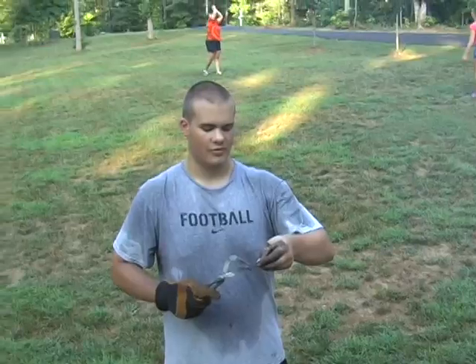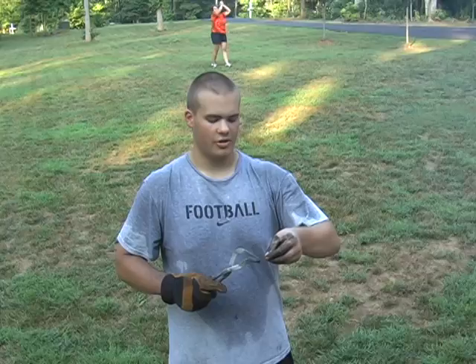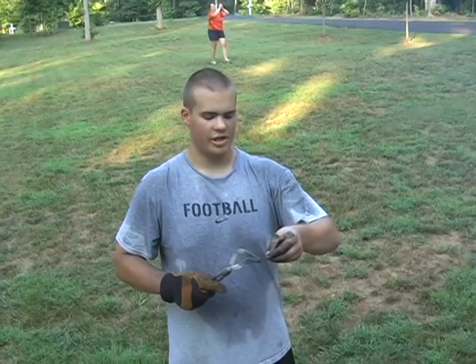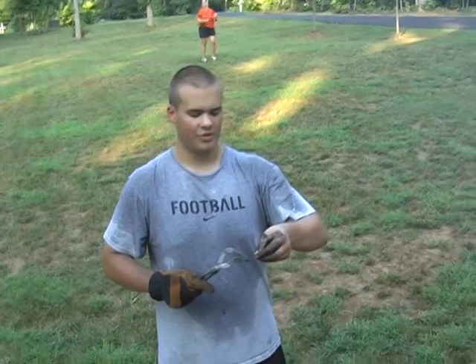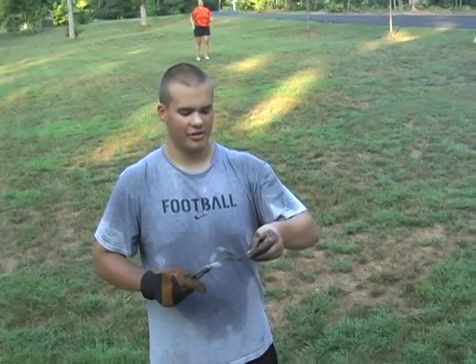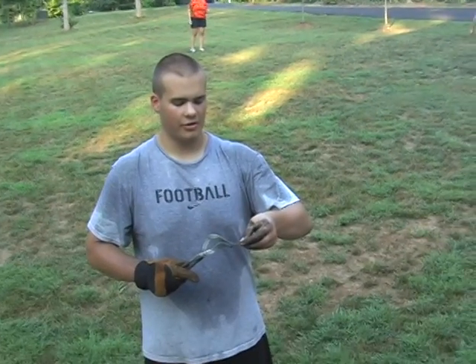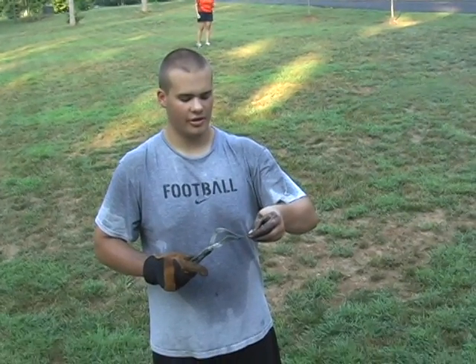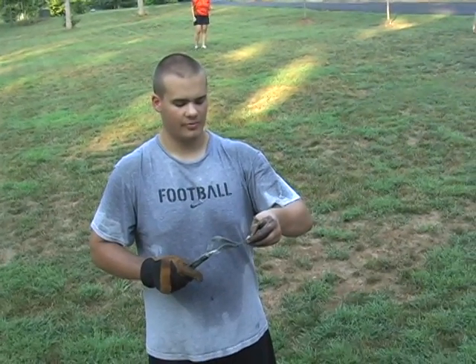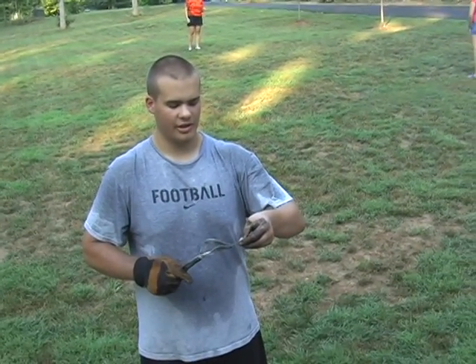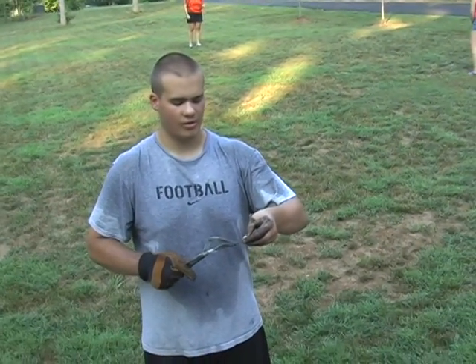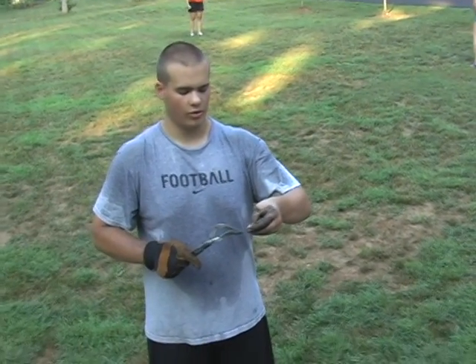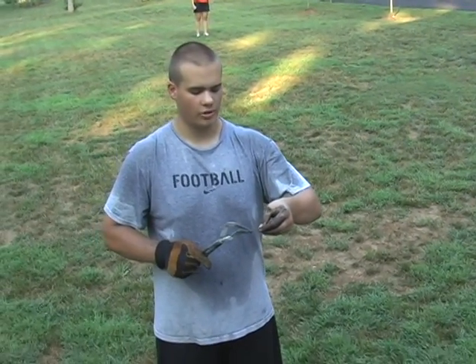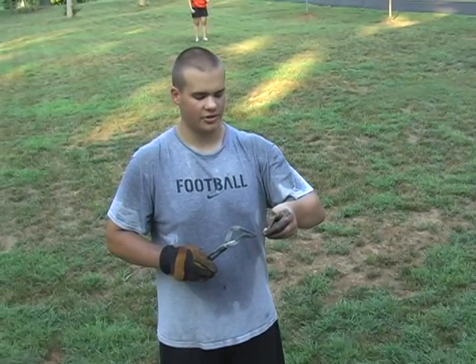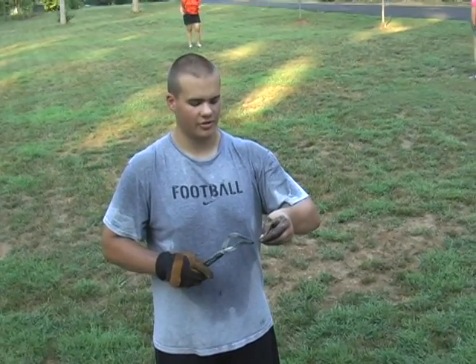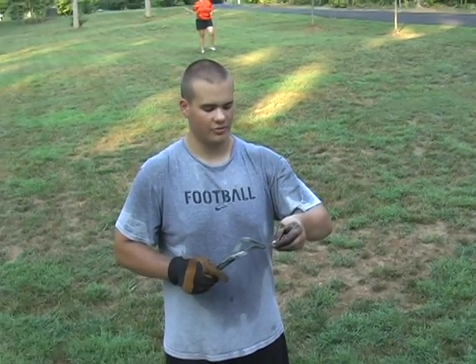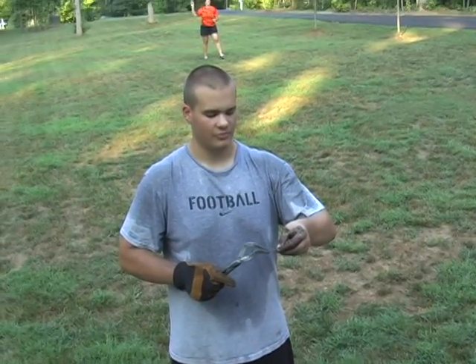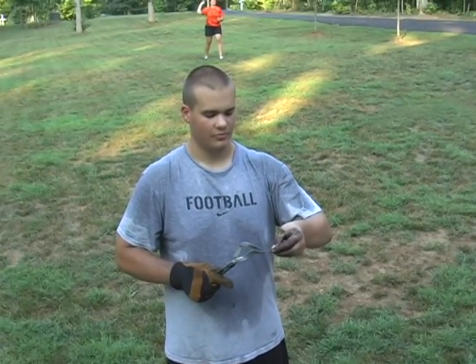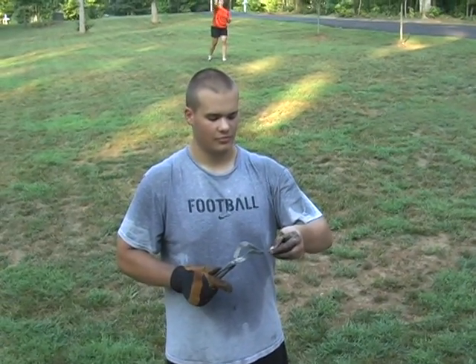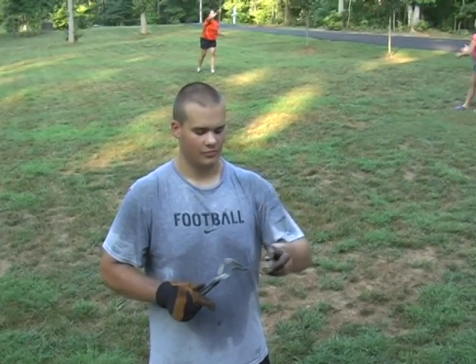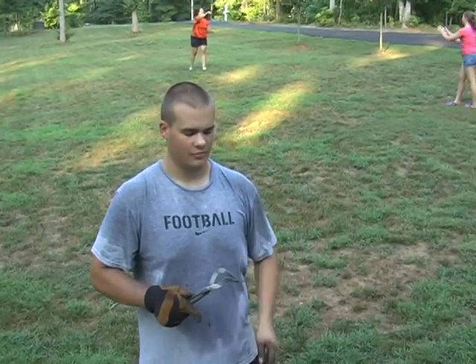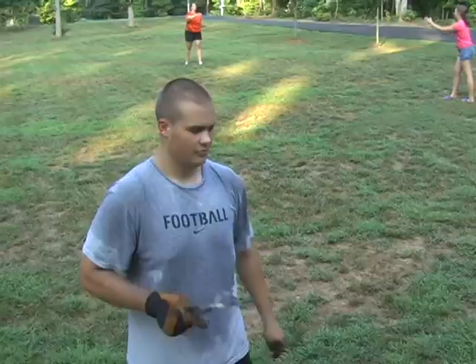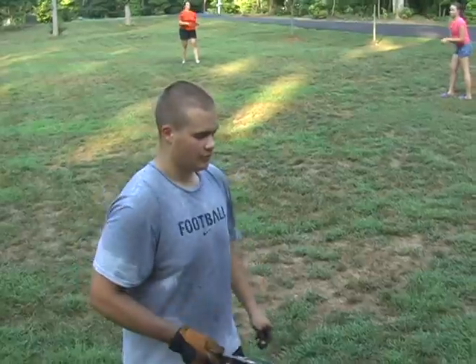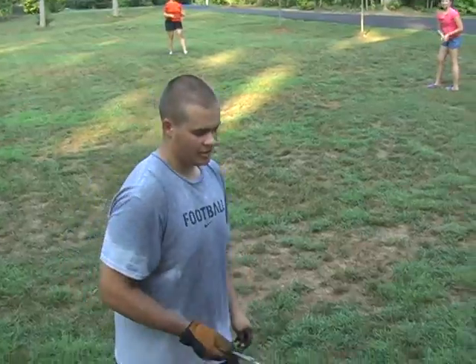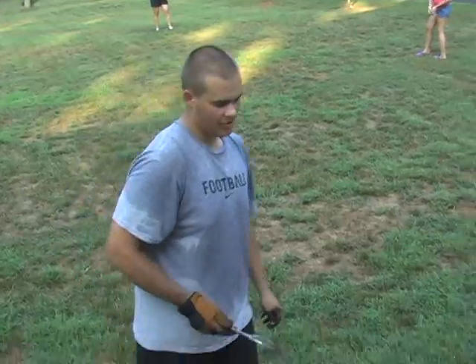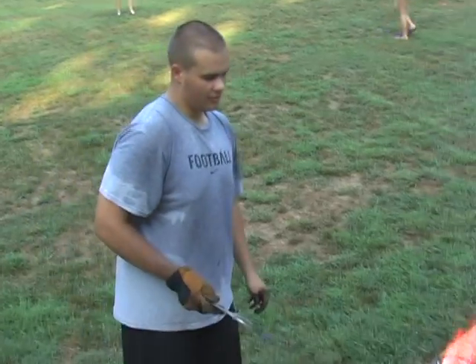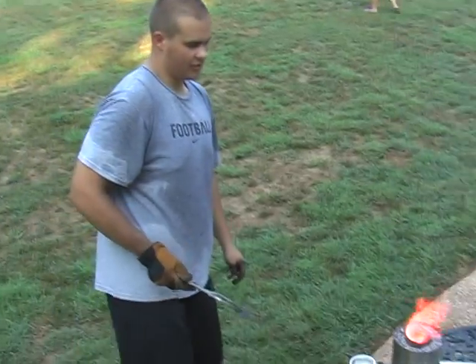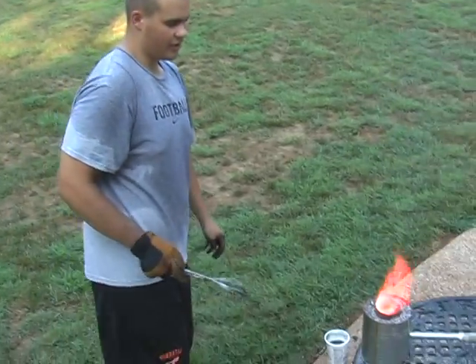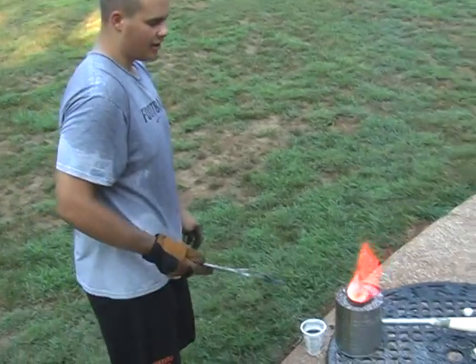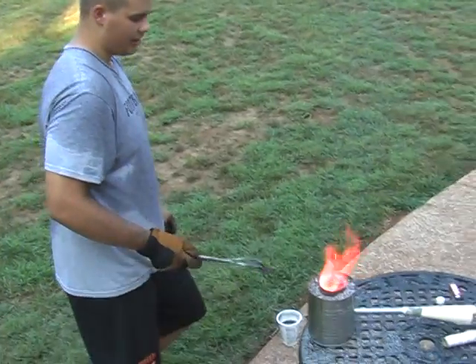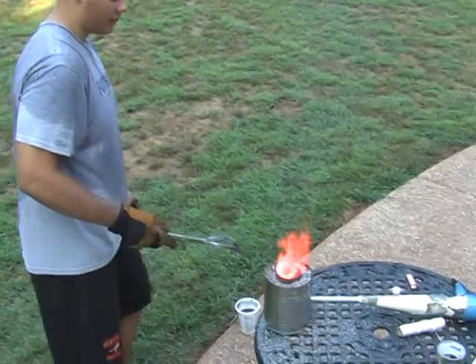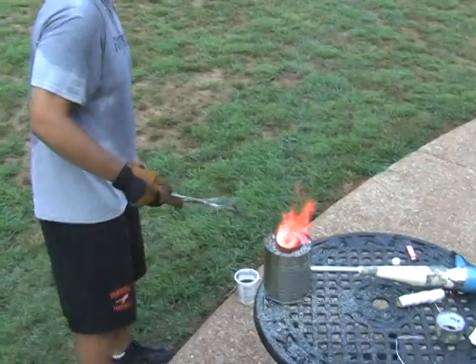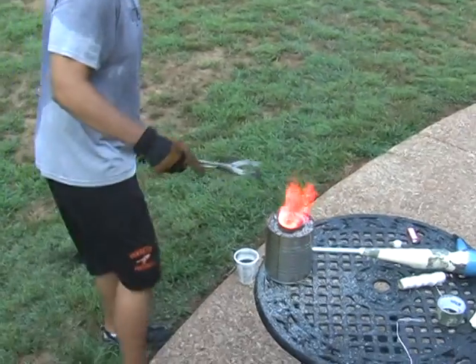We're going to heat treat an arrowhead made out of oil hardening steel. Get it up to where it's red hot, and then quench it in oil.